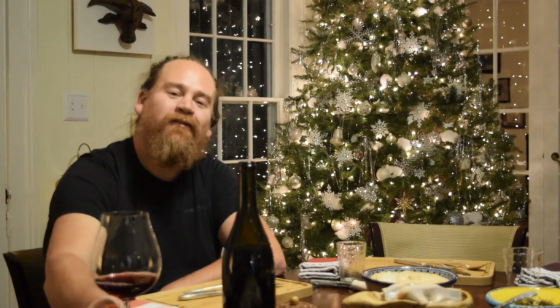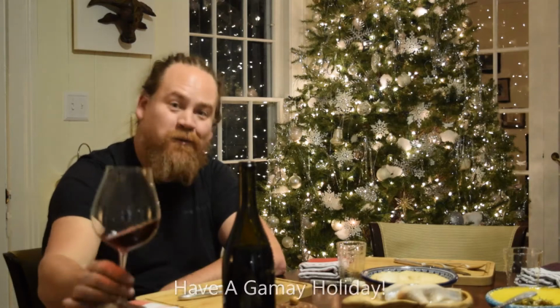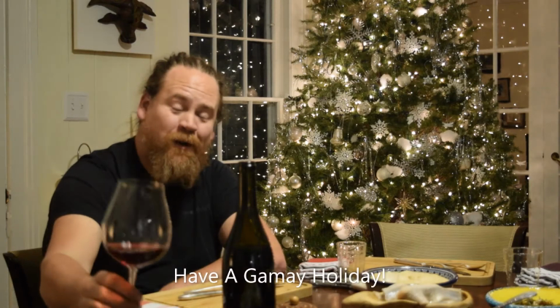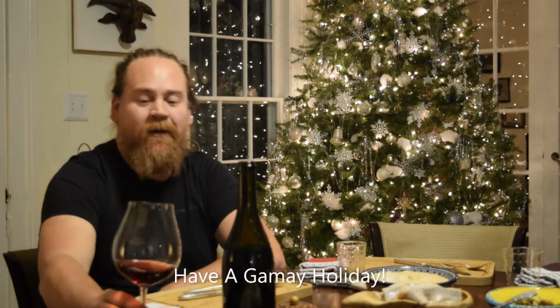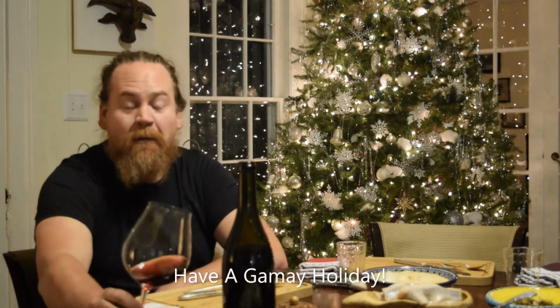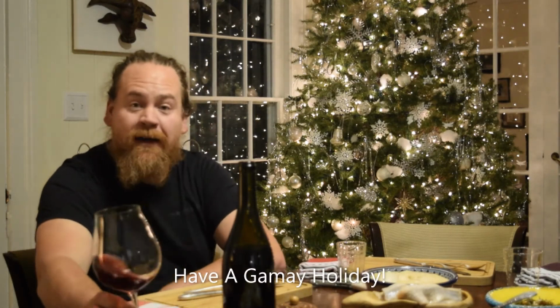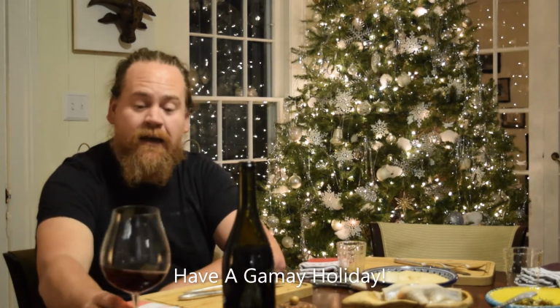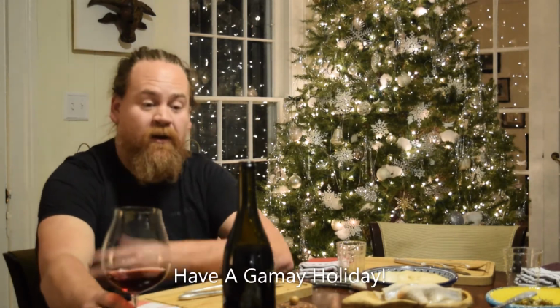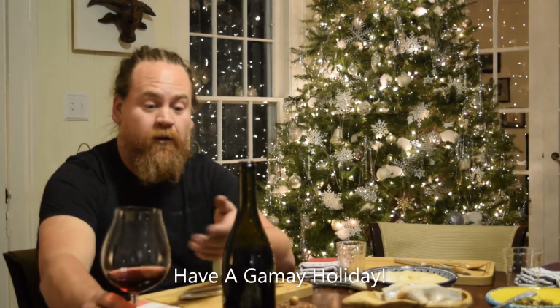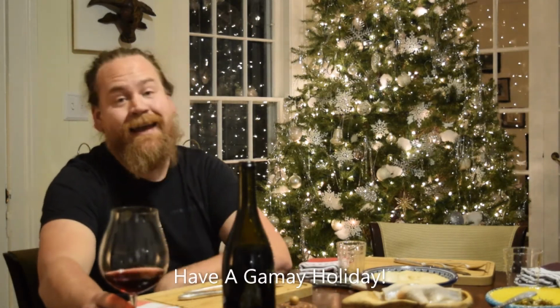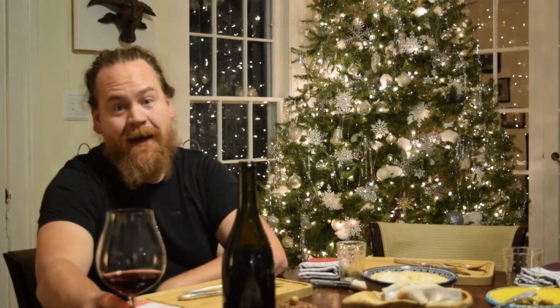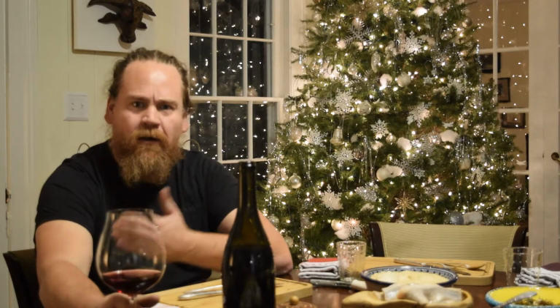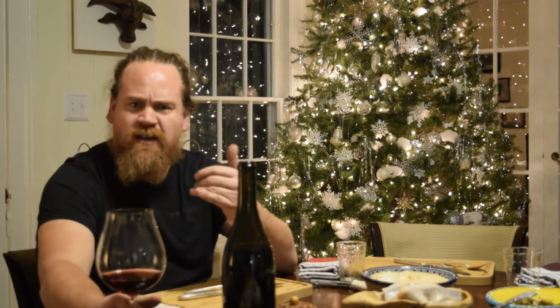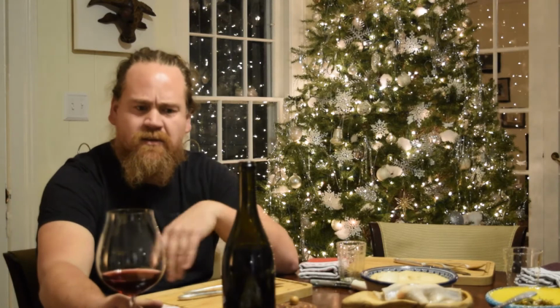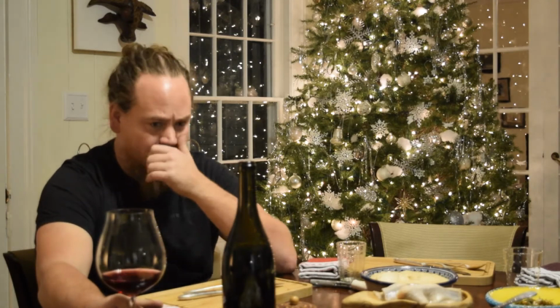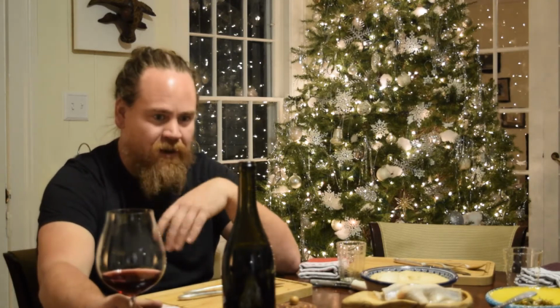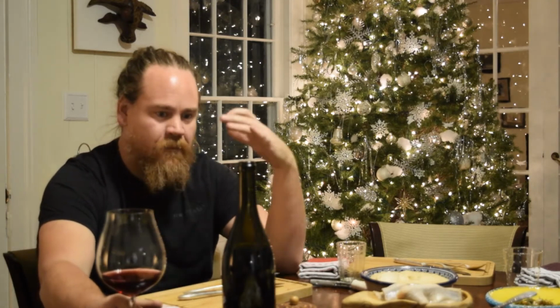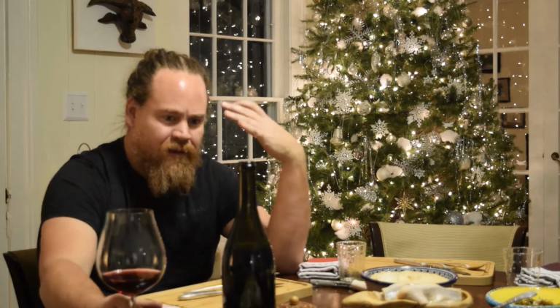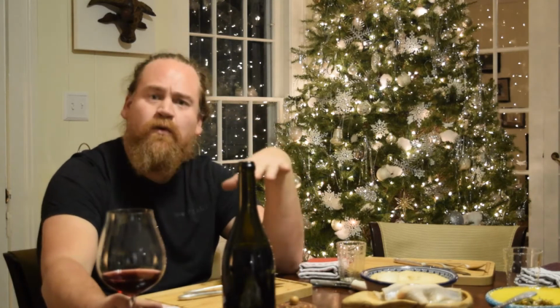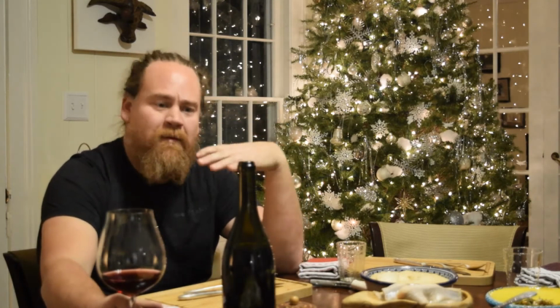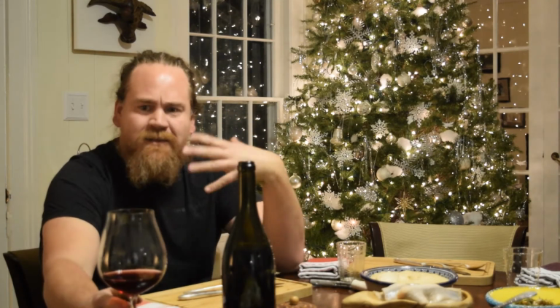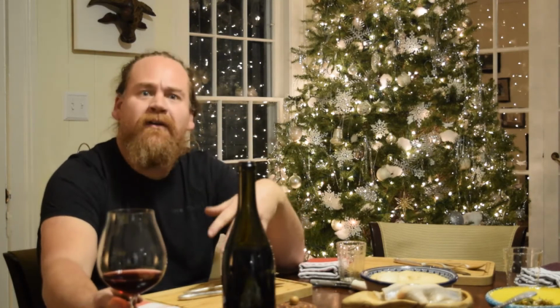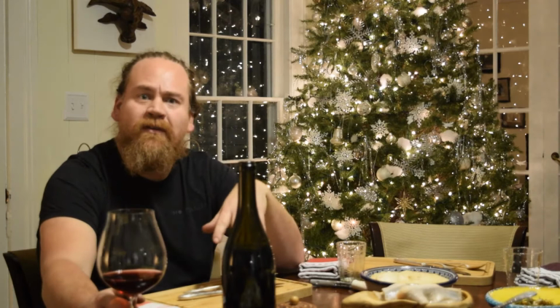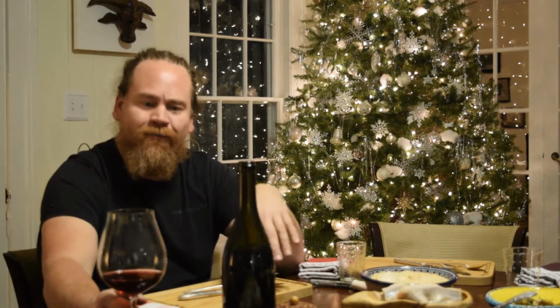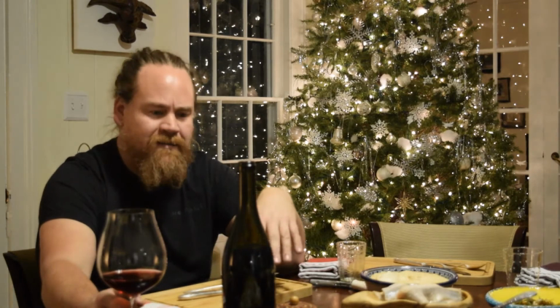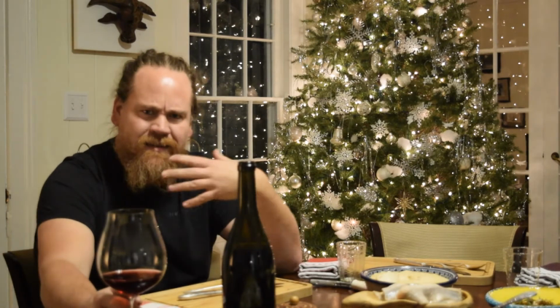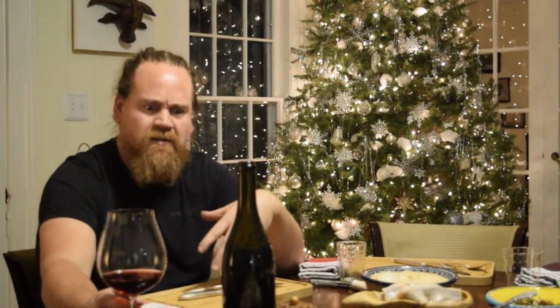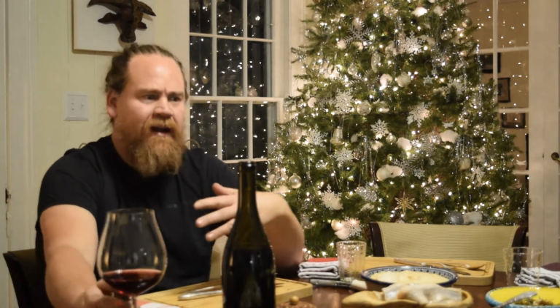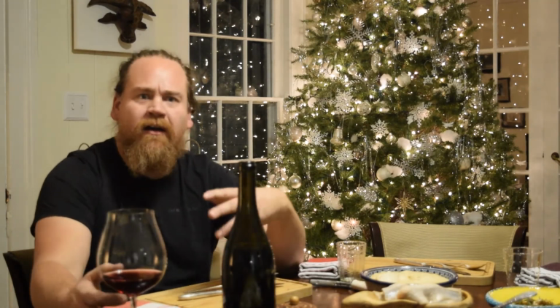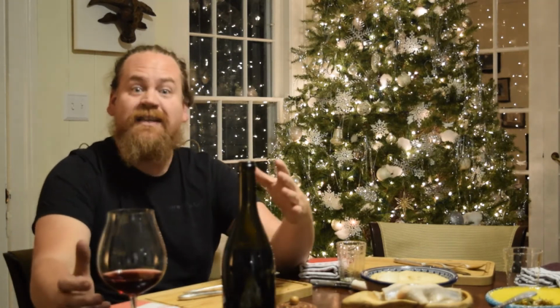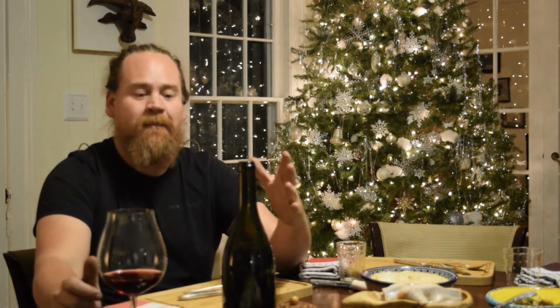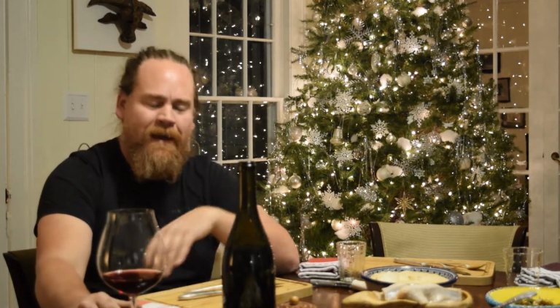Hey everybody, I'm Christopher from Element Winery. Welcome back to my house again. I wanted to talk to you a little bit about Gamay today, a grape that we oftentimes associate with Southern Burgundy, so kind of a cool climate. It has some similarities to what we see here in the Finger Lakes, and for the last couple of years there's been a lot of talk and a lot of excitement about Gamay here.